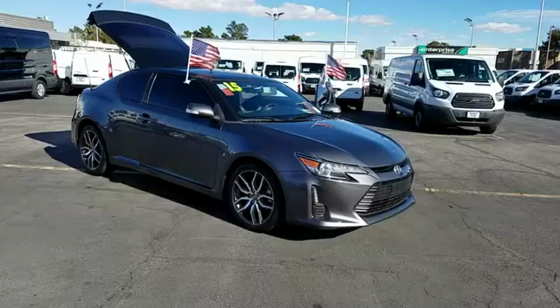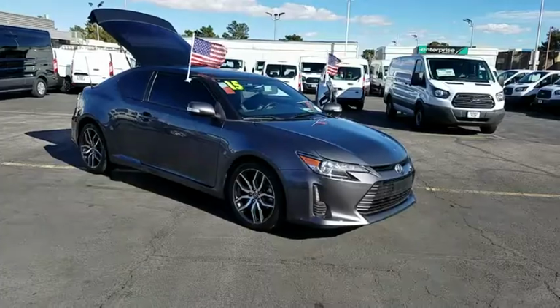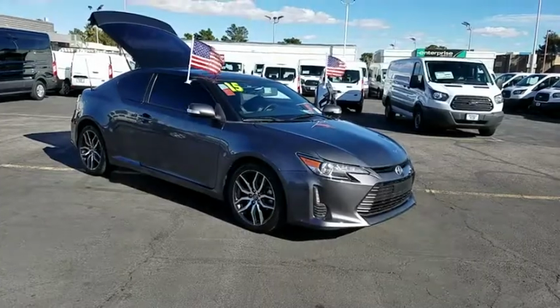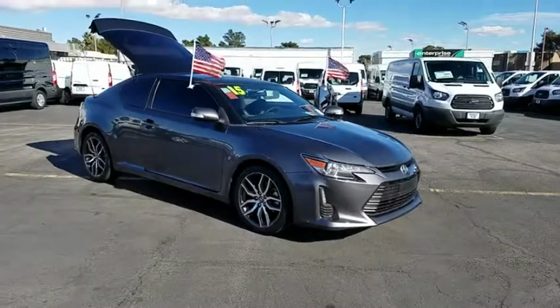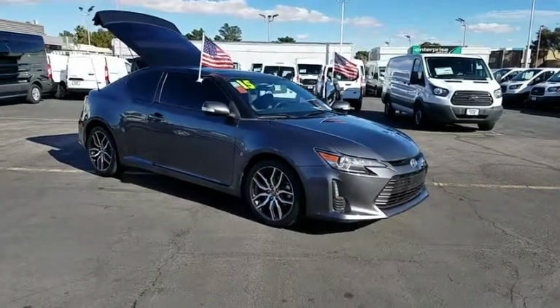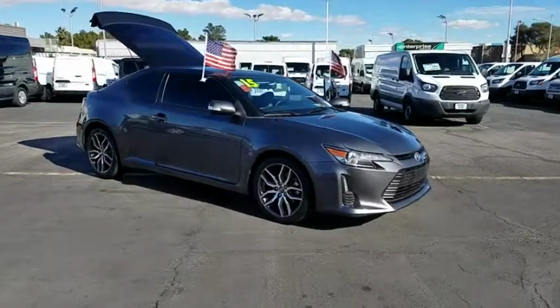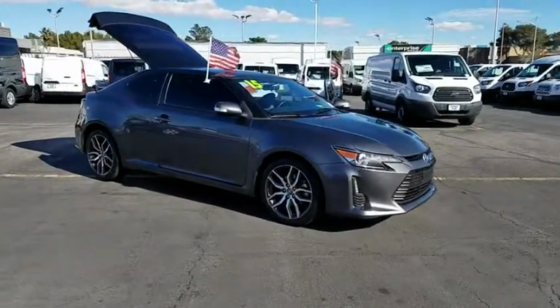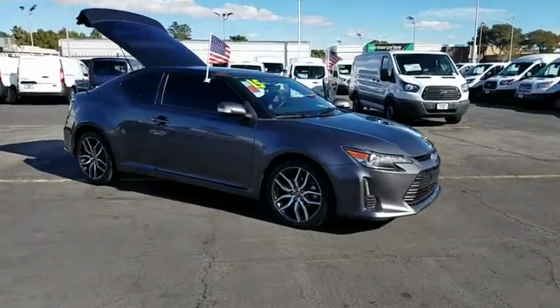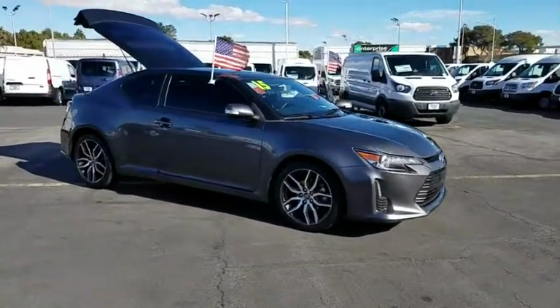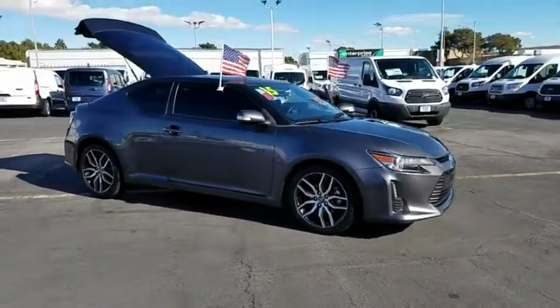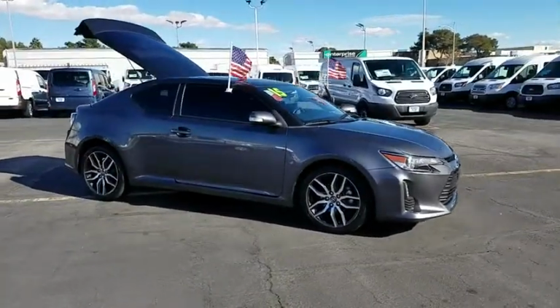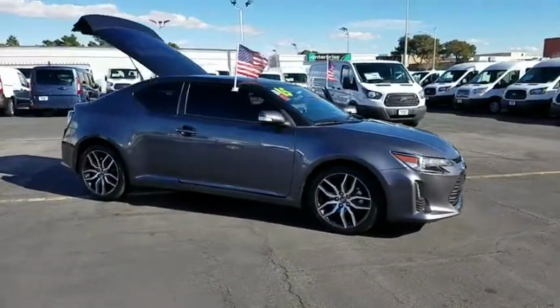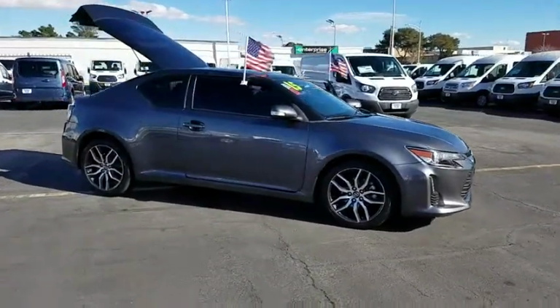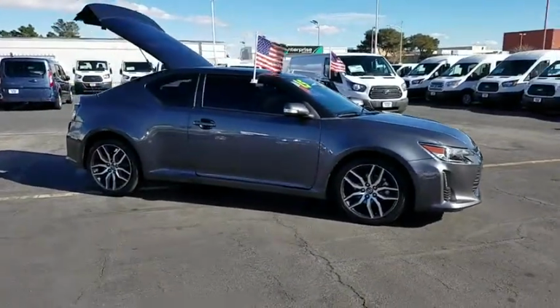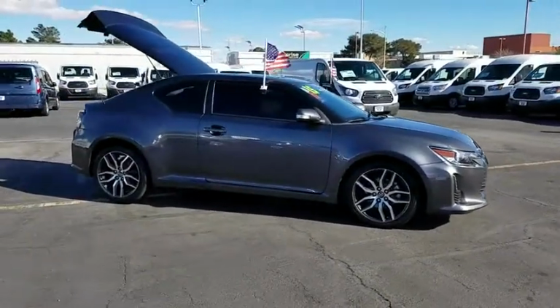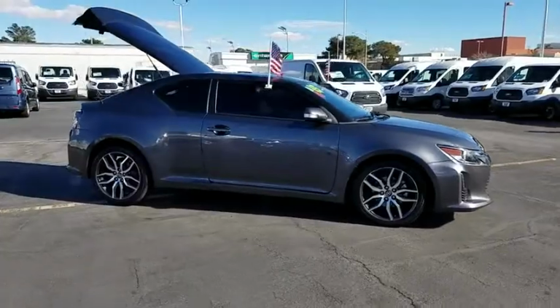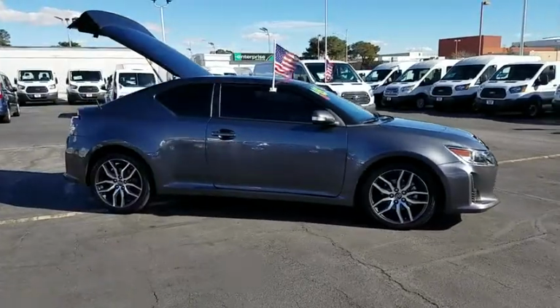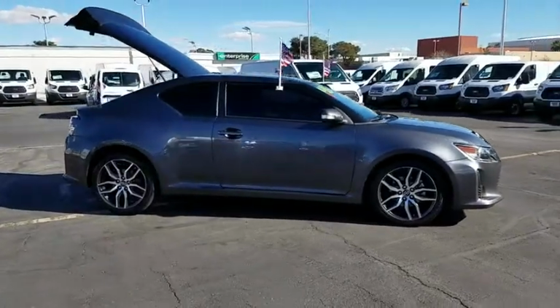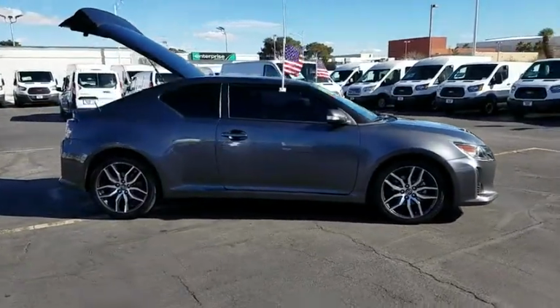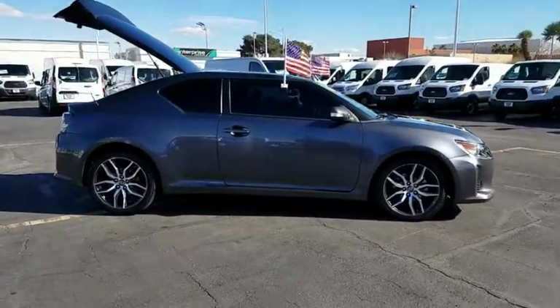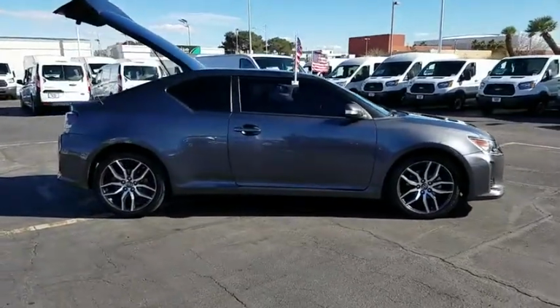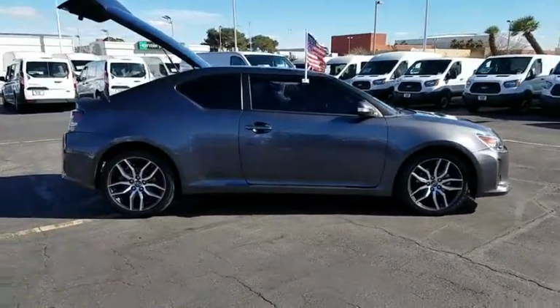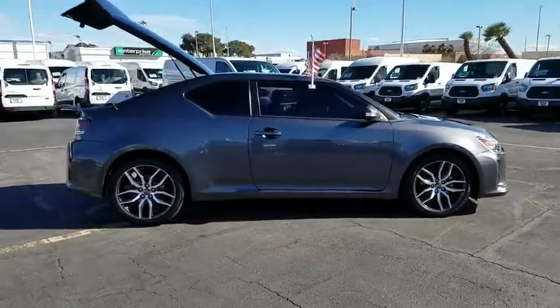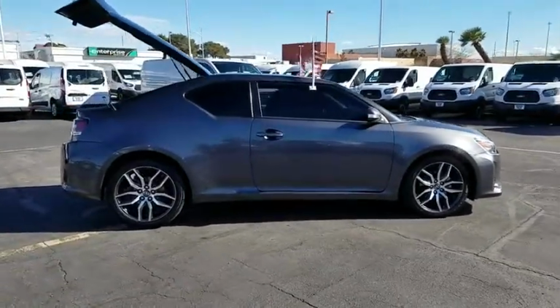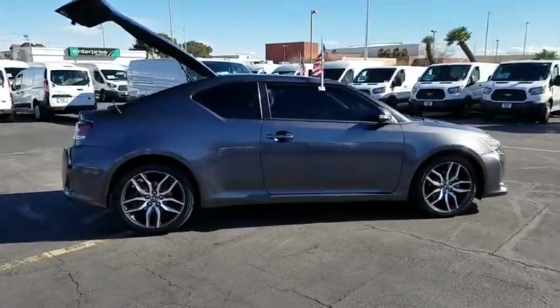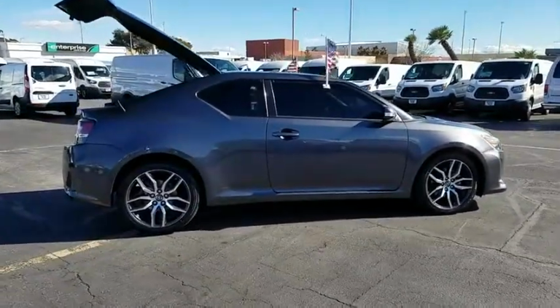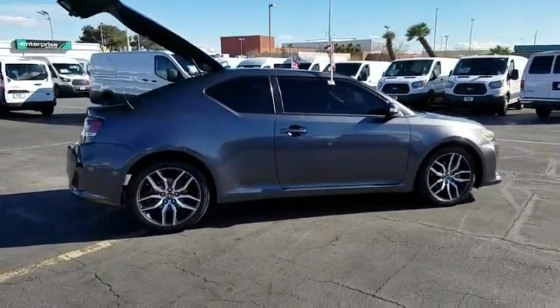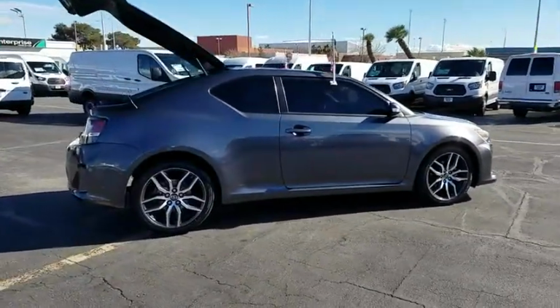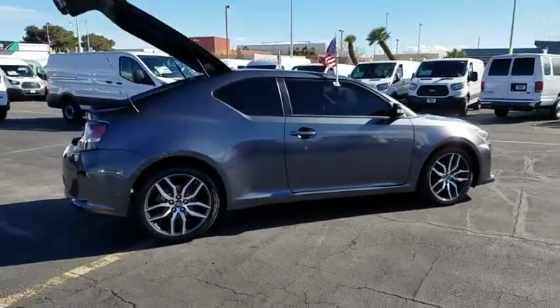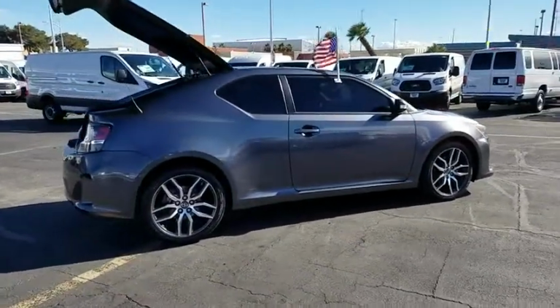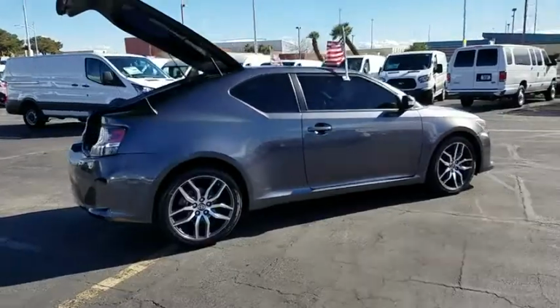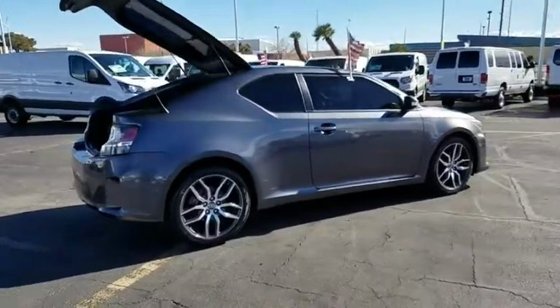The 2015 Scion TC. The Scion TC is powered by a spirited engine with a completely responsive handling system. This vehicle has less than 65,000 miles.